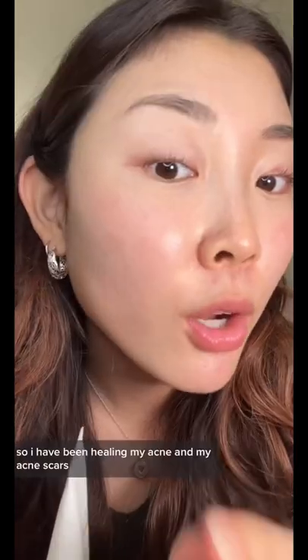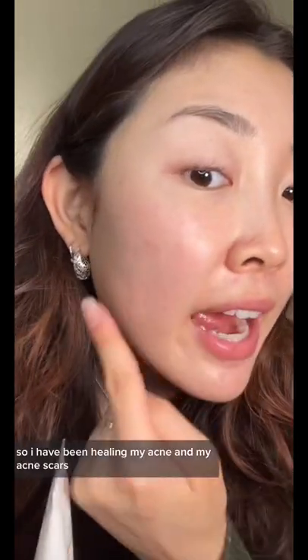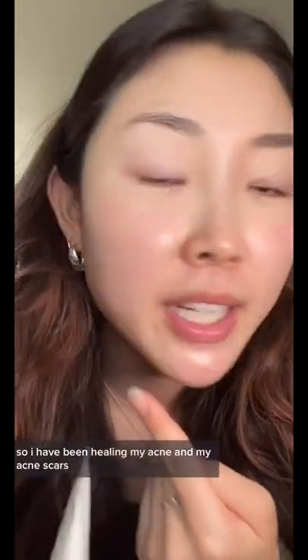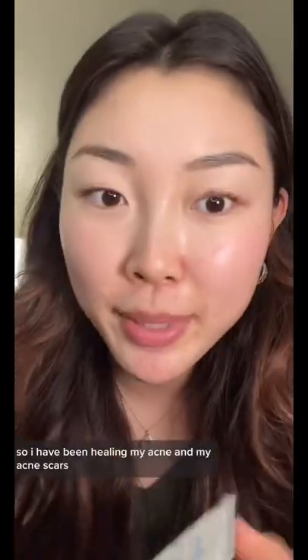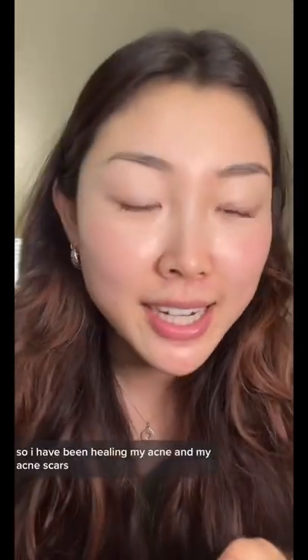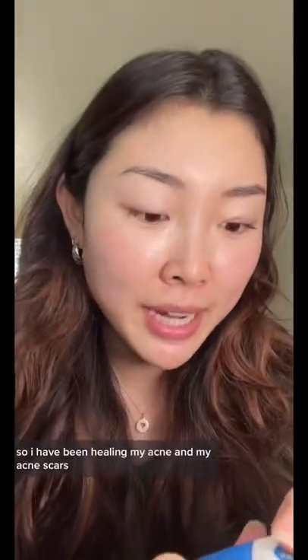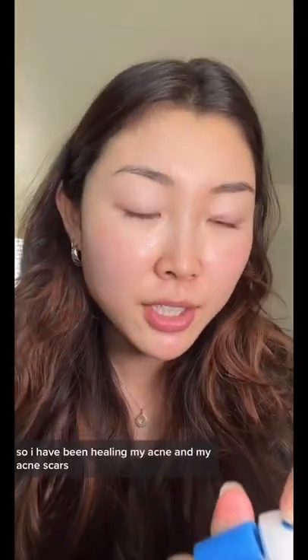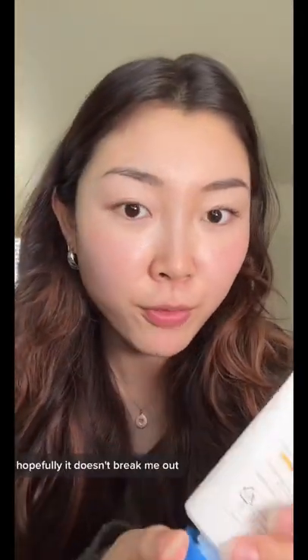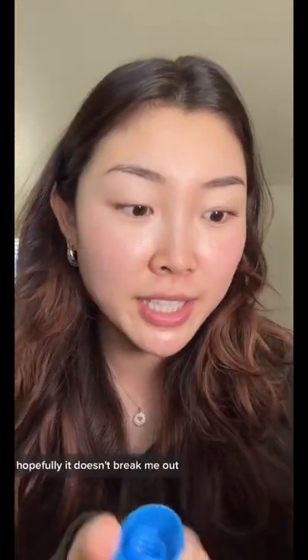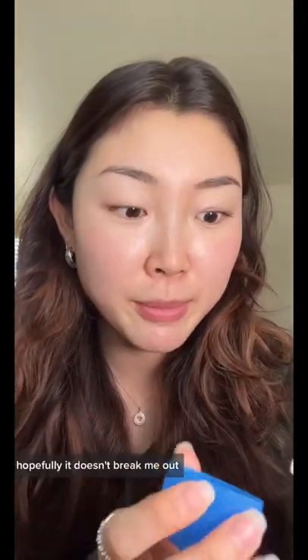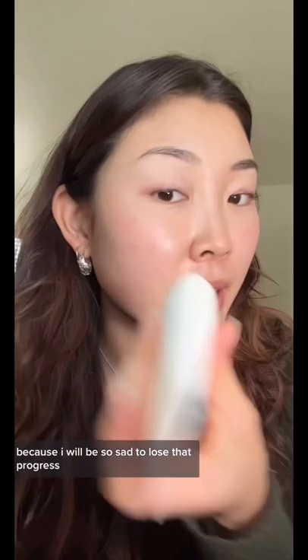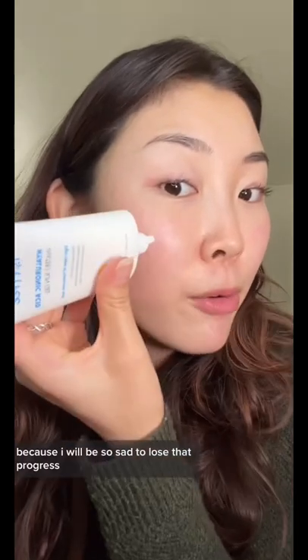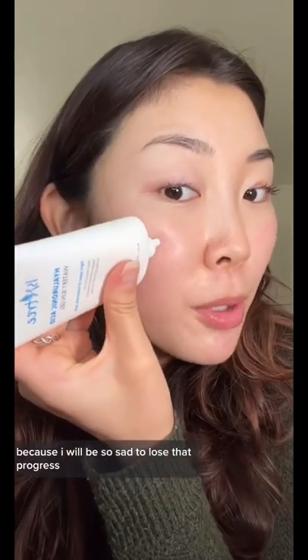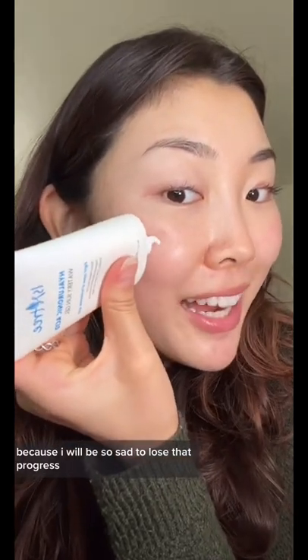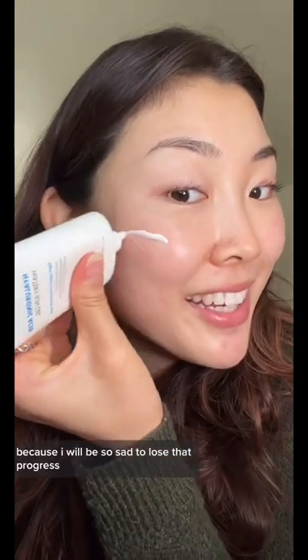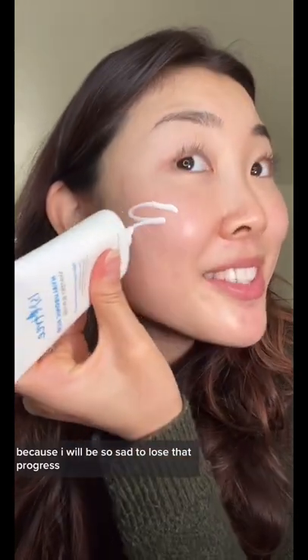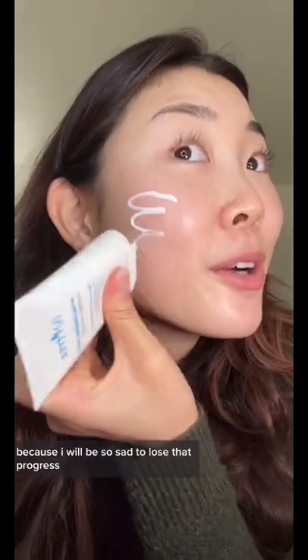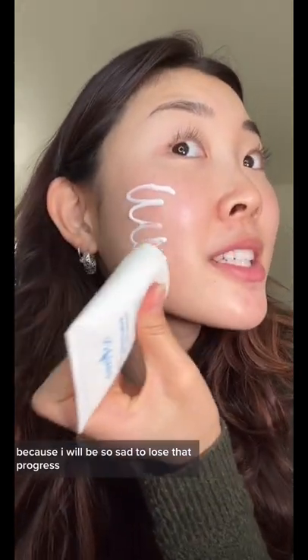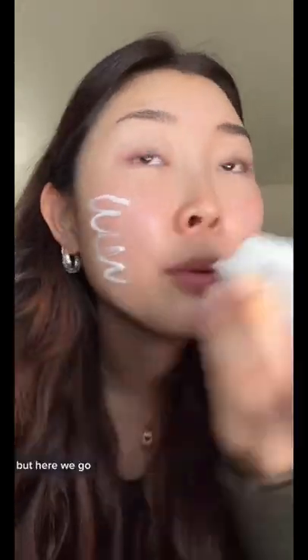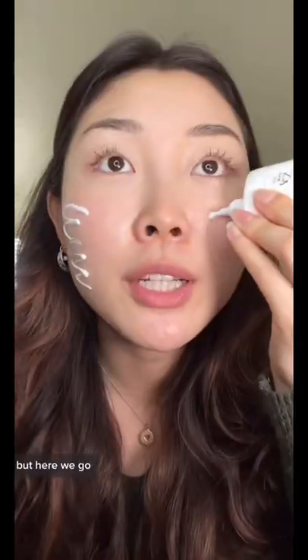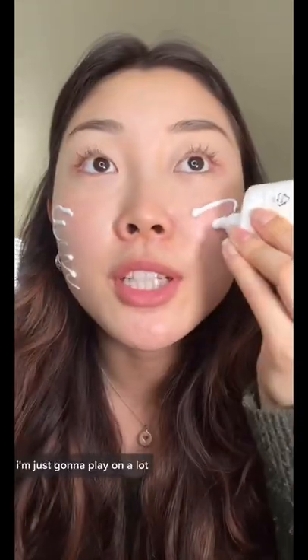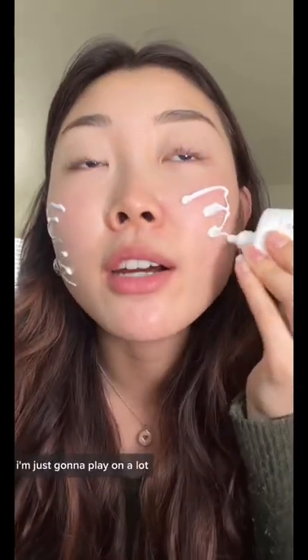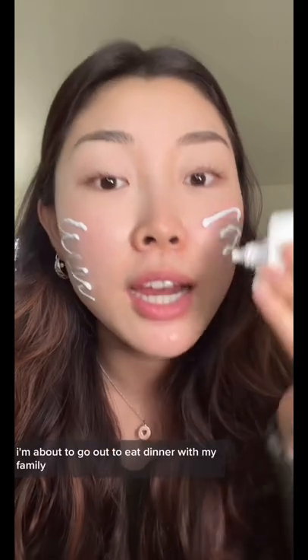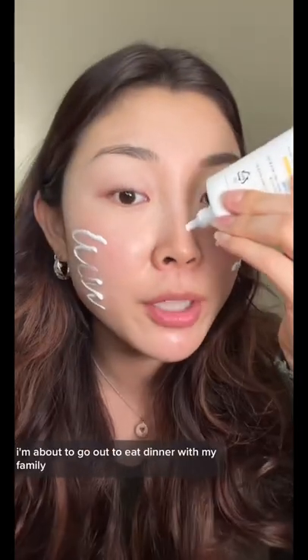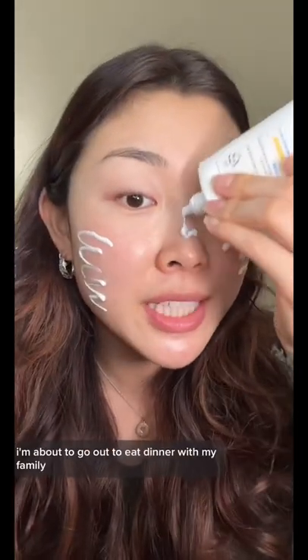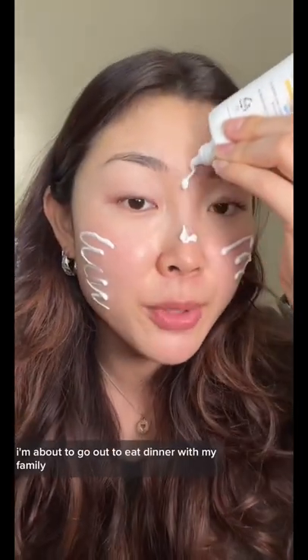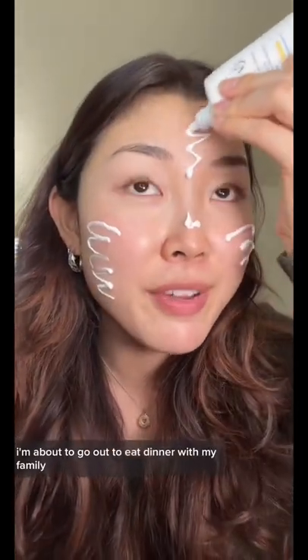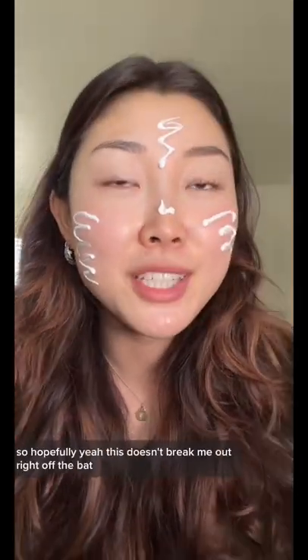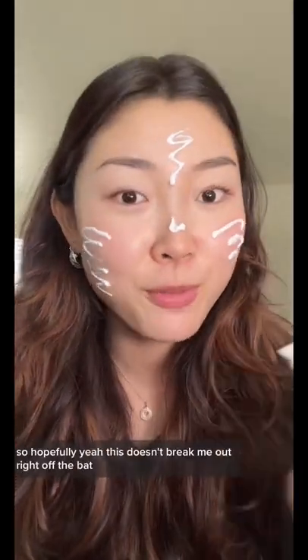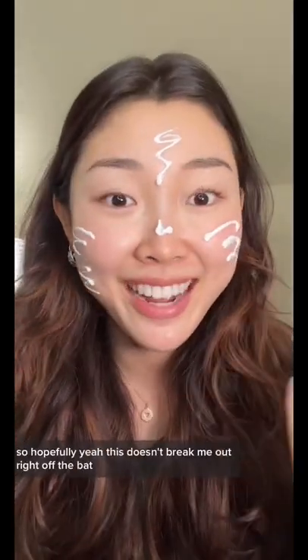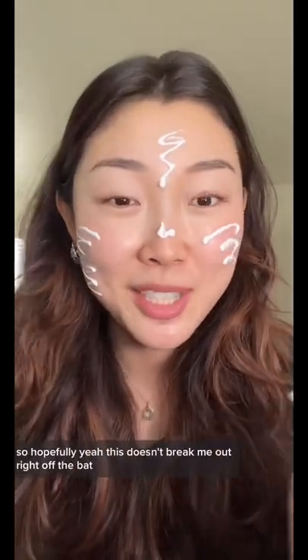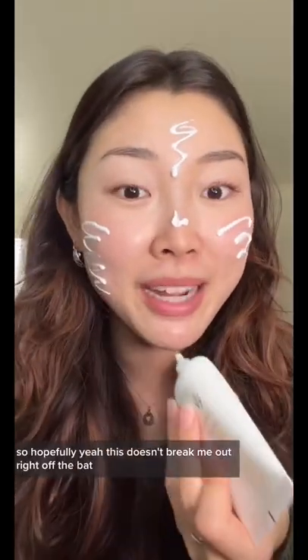I have been healing my acne and my acne scars, so hopefully it doesn't break me out because I will be so sad to lose that progress. I'm just going to apply a lot — I'm about to go out to eat dinner with my family, so hopefully this doesn't break me out.